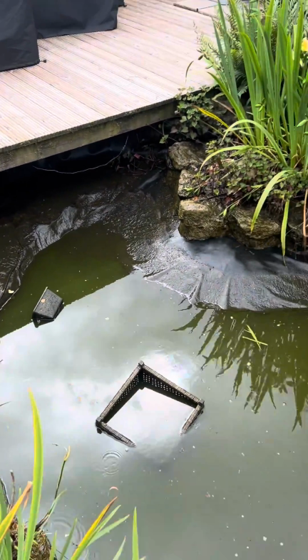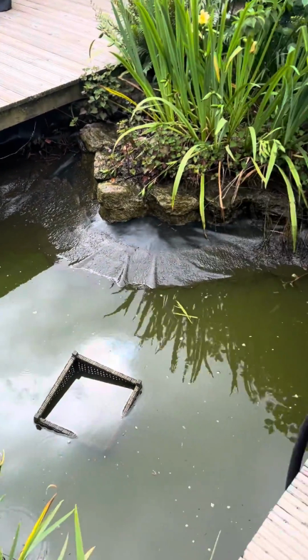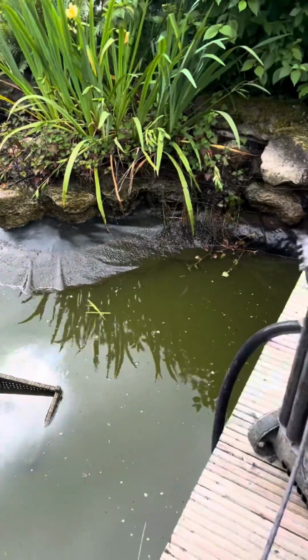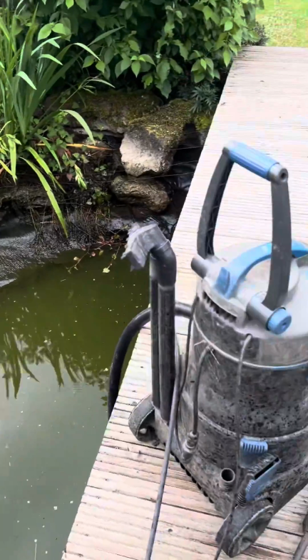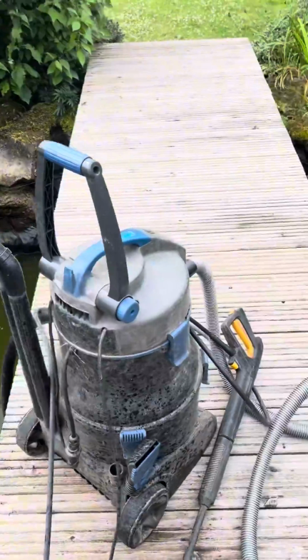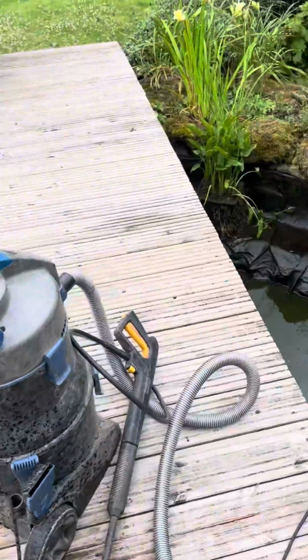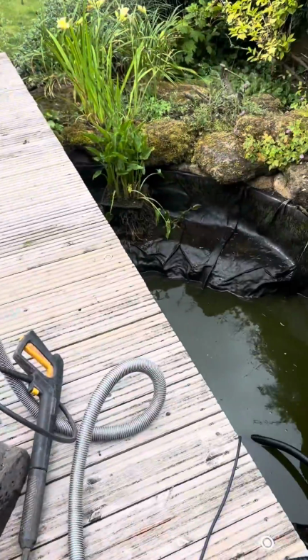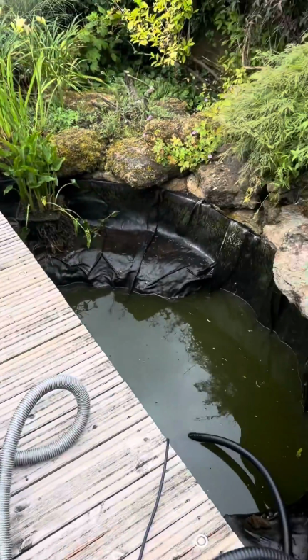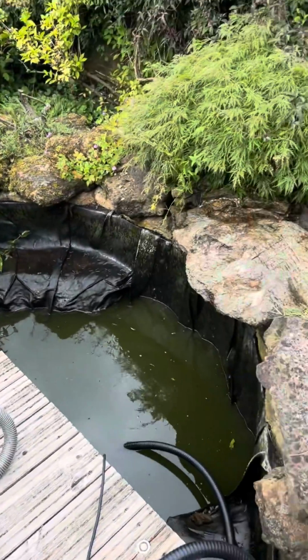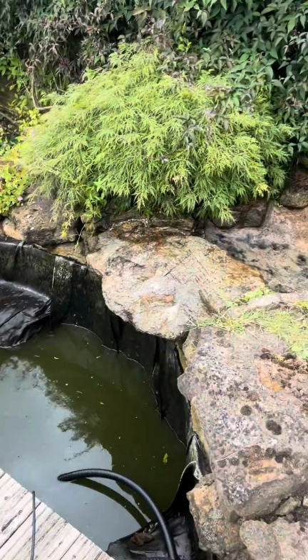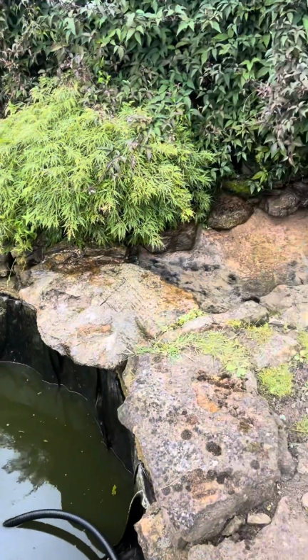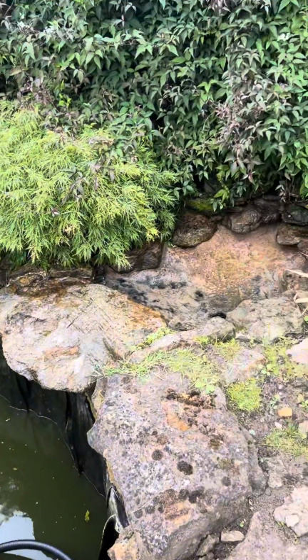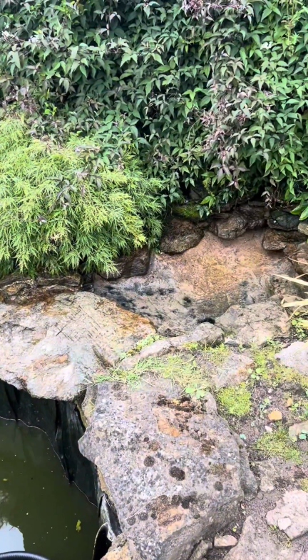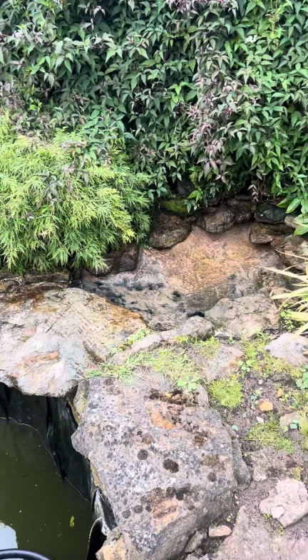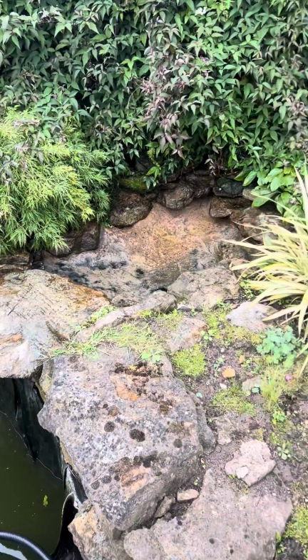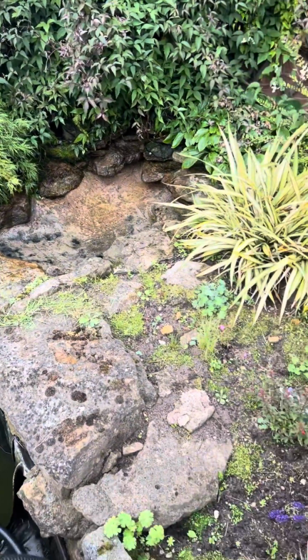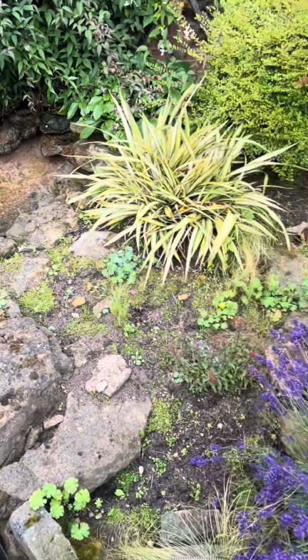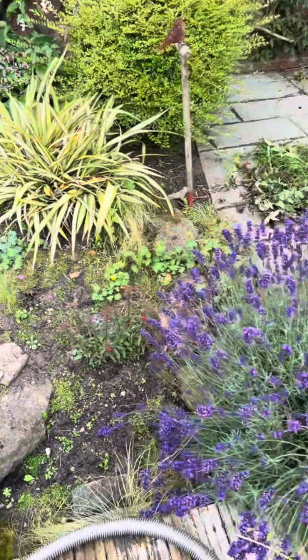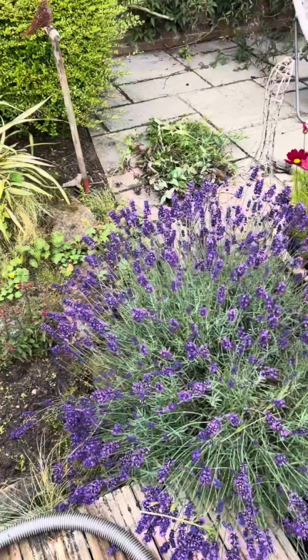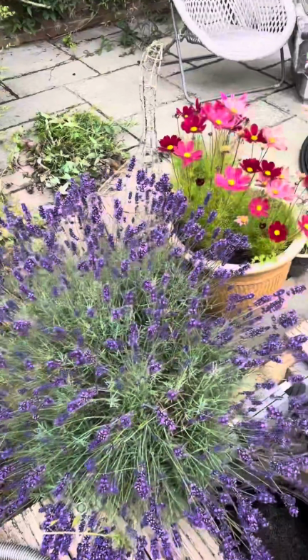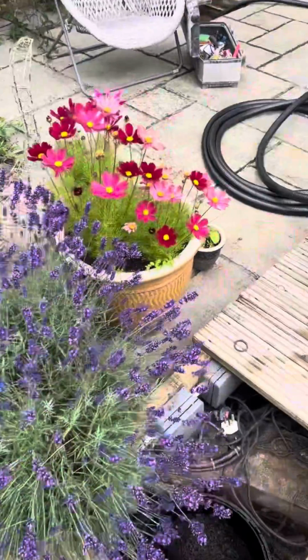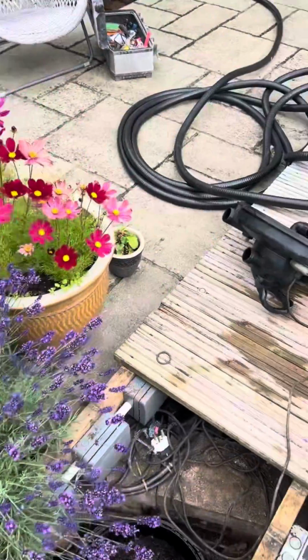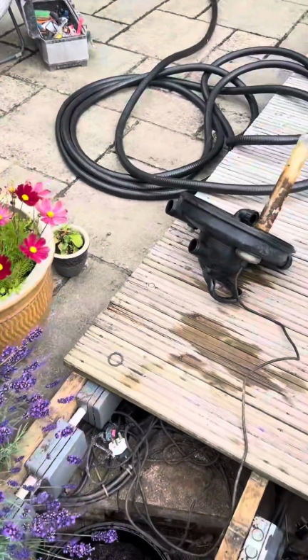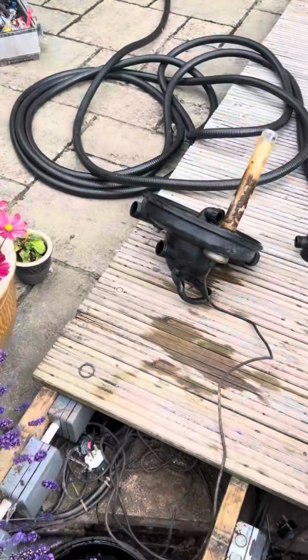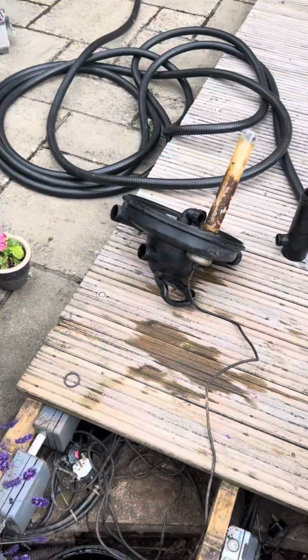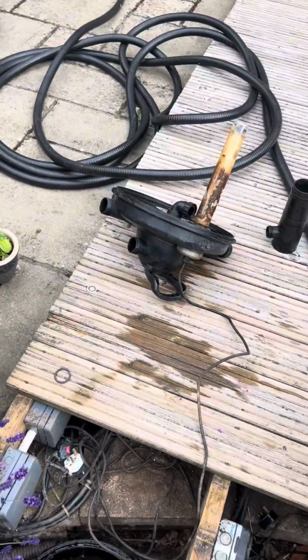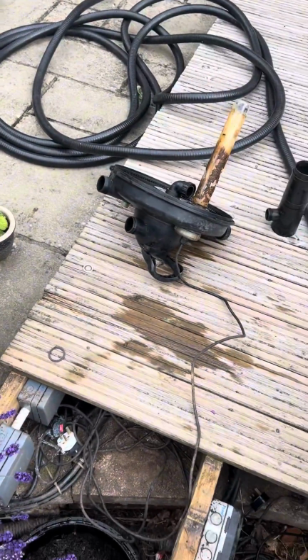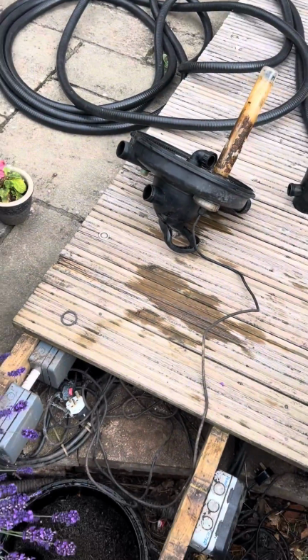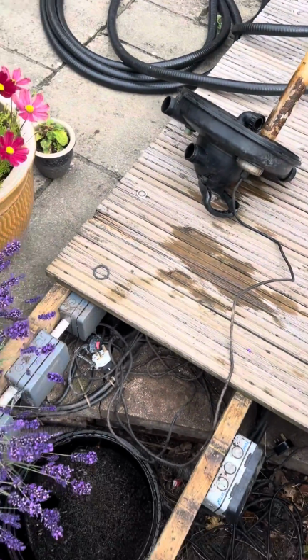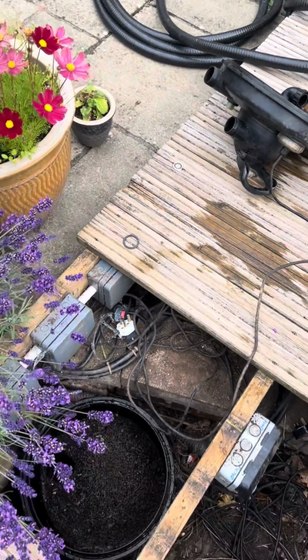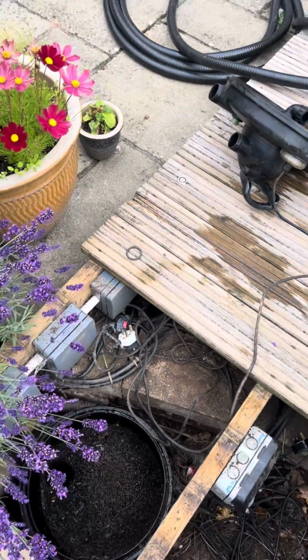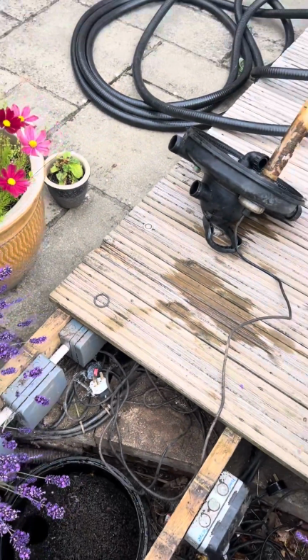One of the stalls was blown in when it was windy, so we've set up and started to clean out one of the waterfalls. Basically, the chap had said to me that he's been changing the UV bulb in the pressure filter every year.